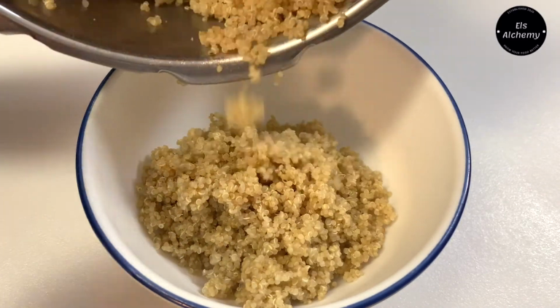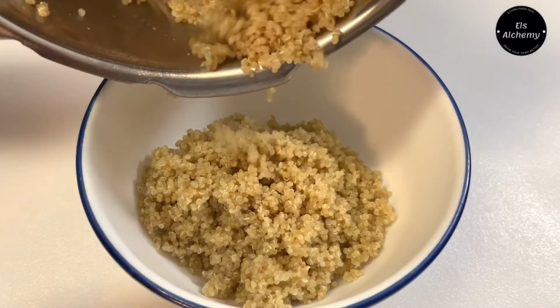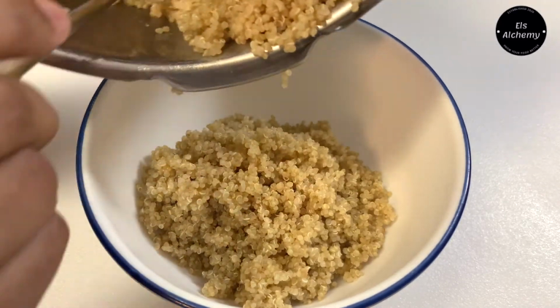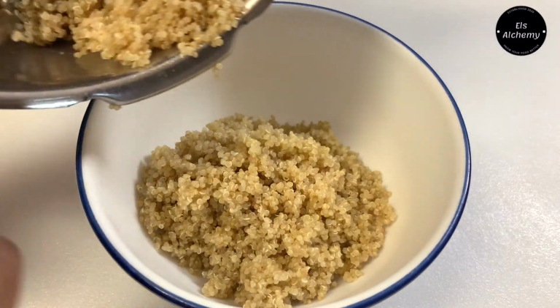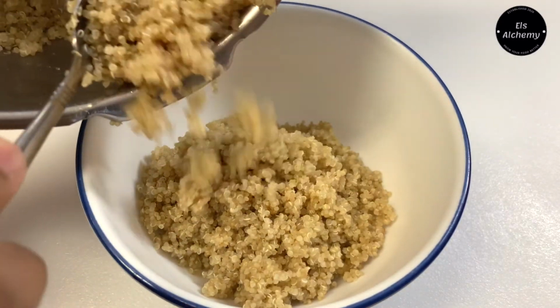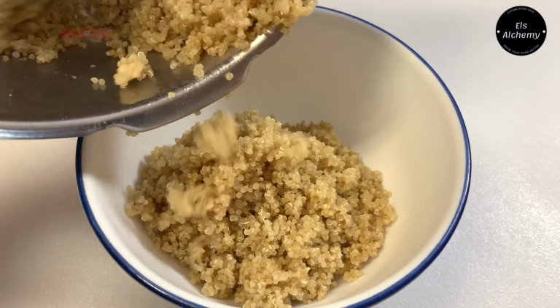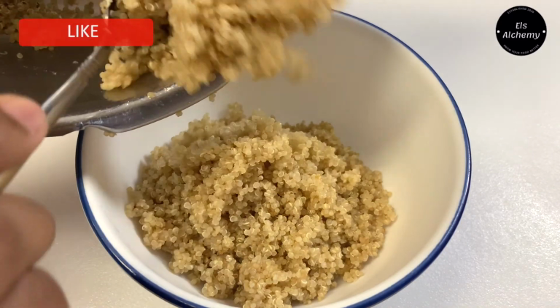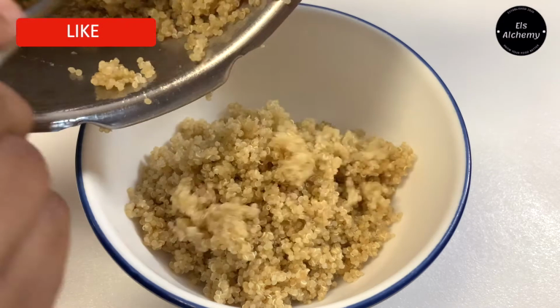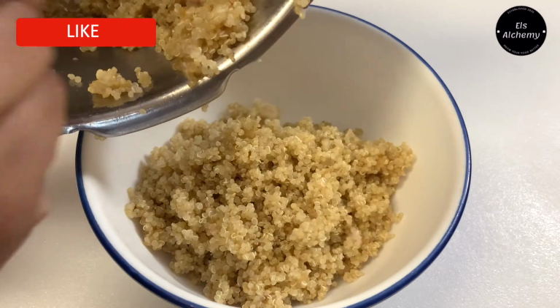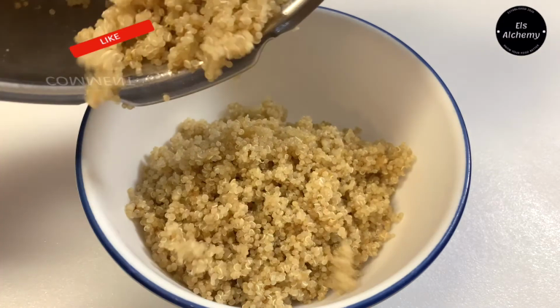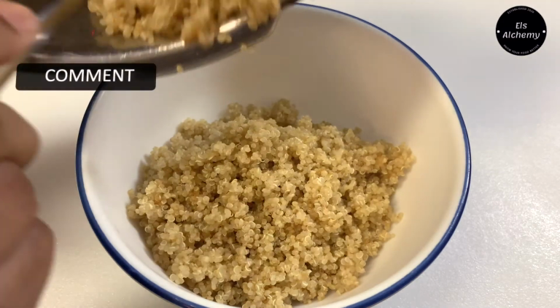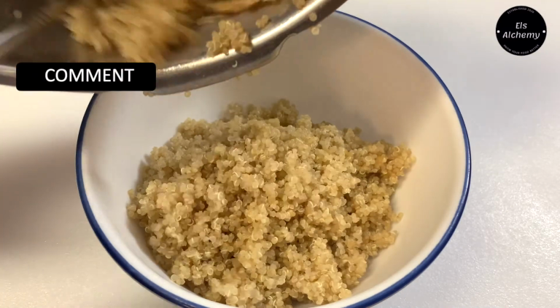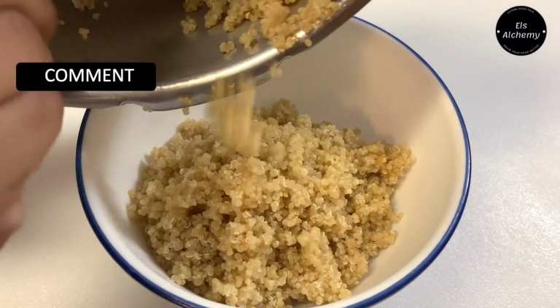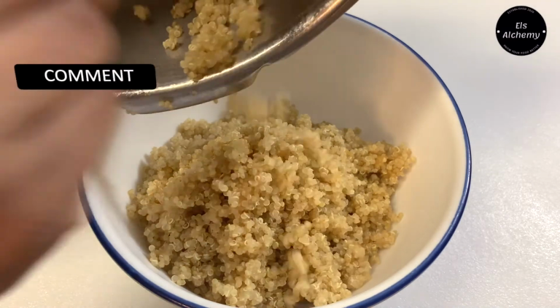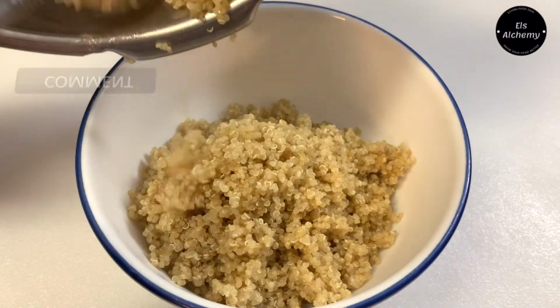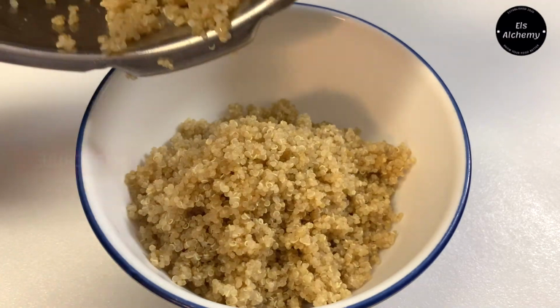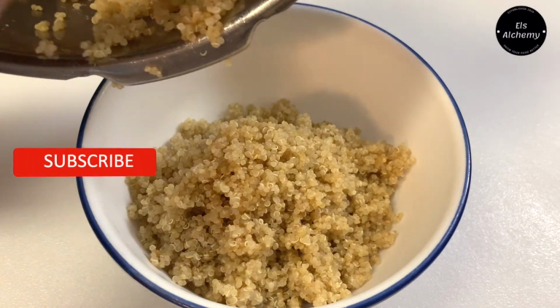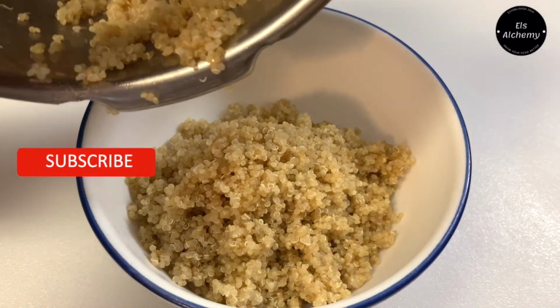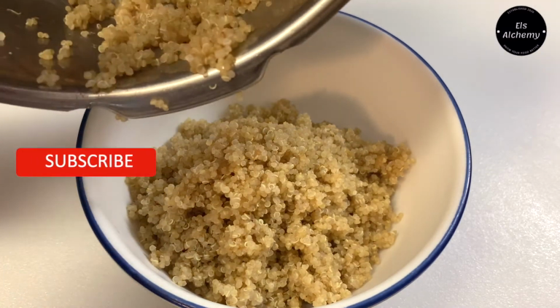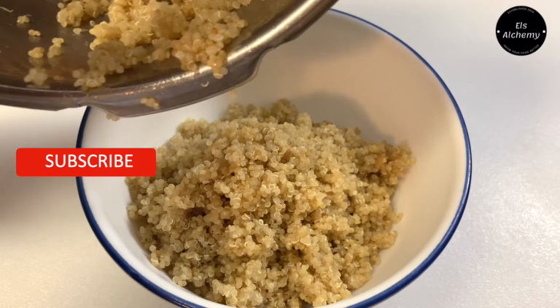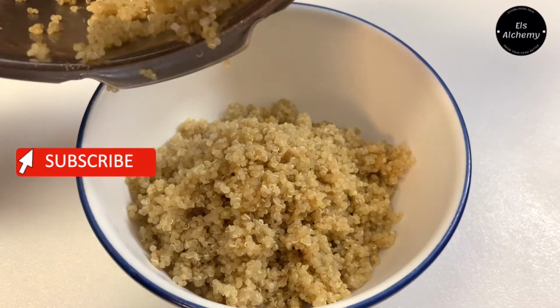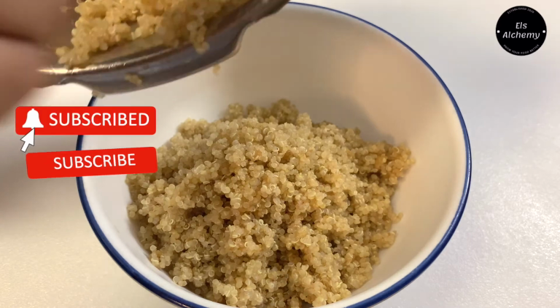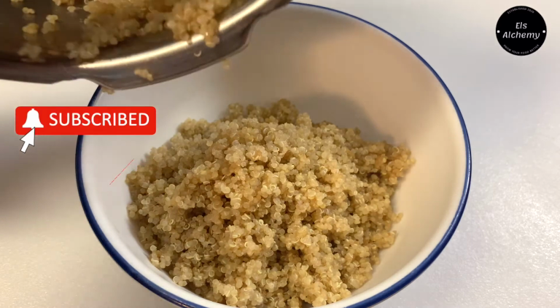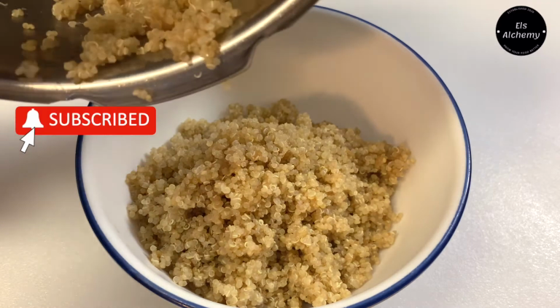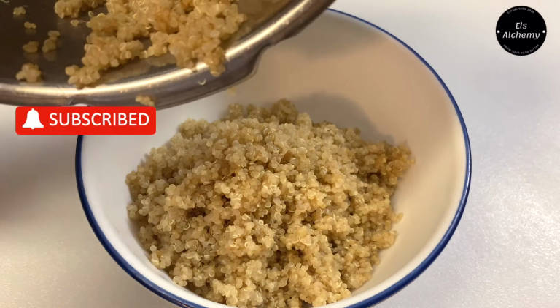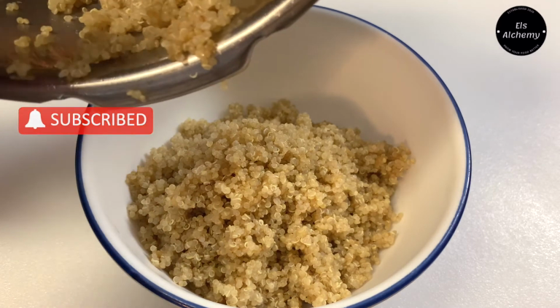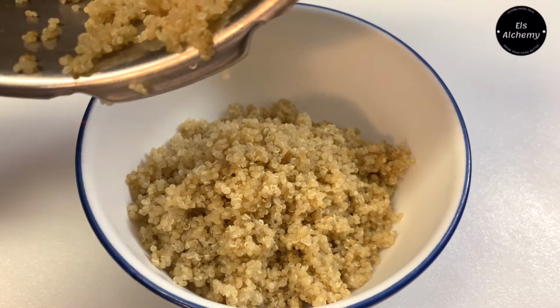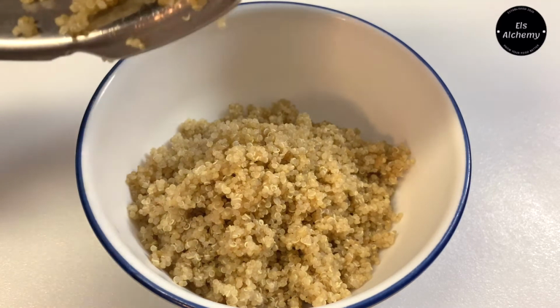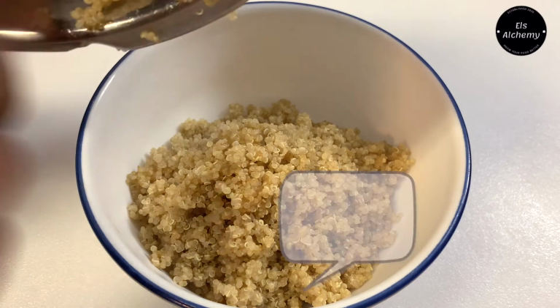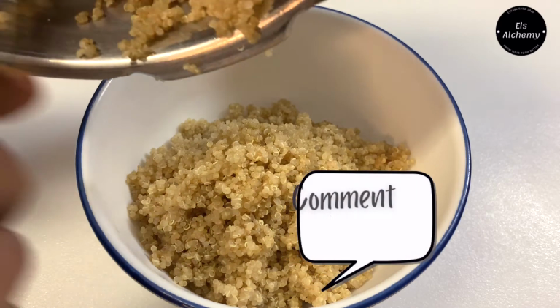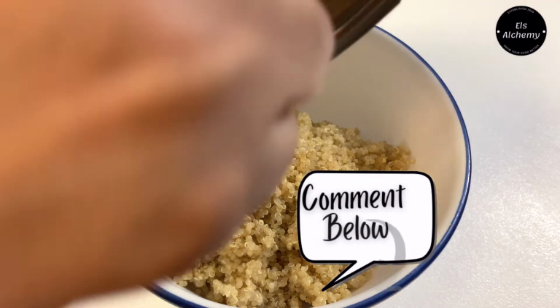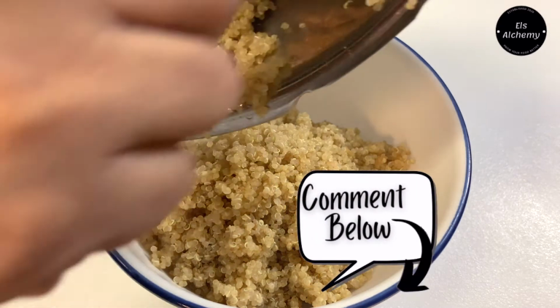If you've been getting value from this video, give it a like or leave a comment, or subscribe if you'd like to watch more of my content. Click the bell icon as well. And if you have any specific requests for quinoa recipes, do let me know.